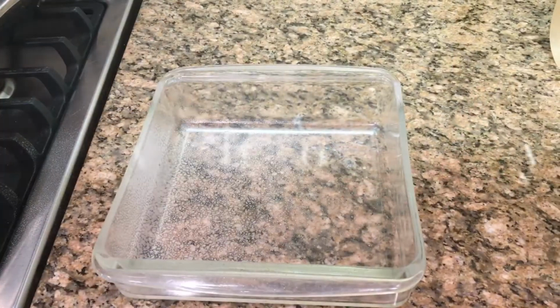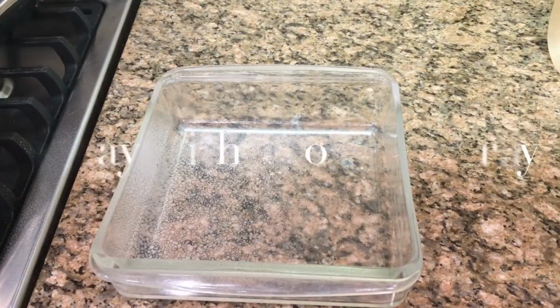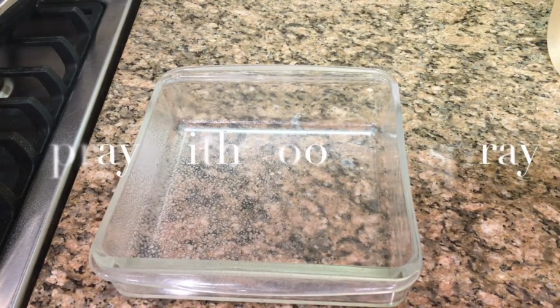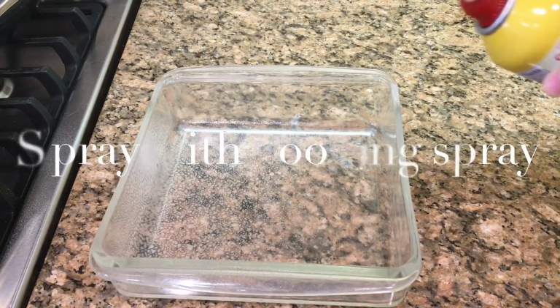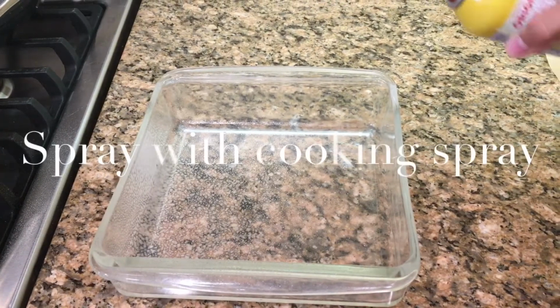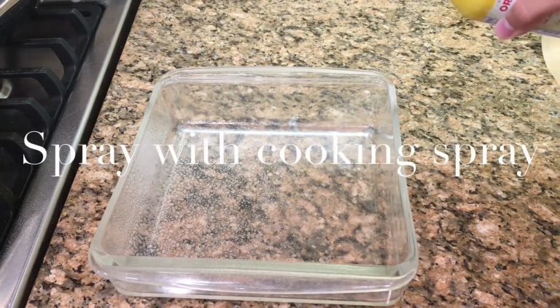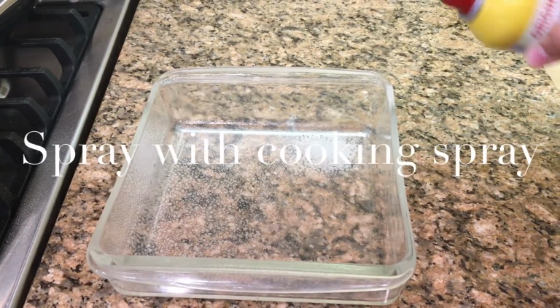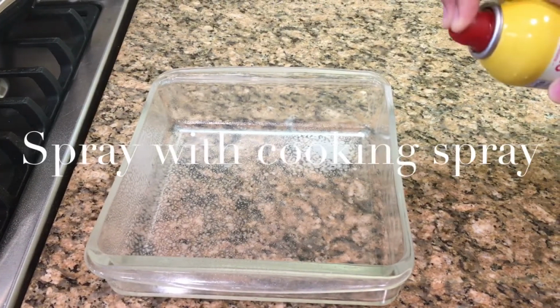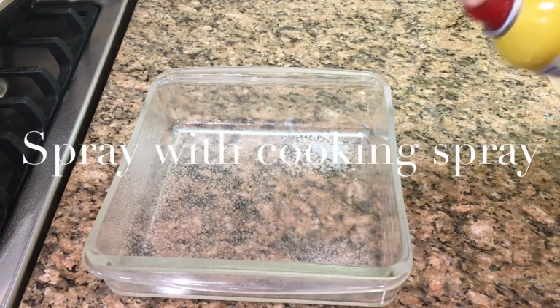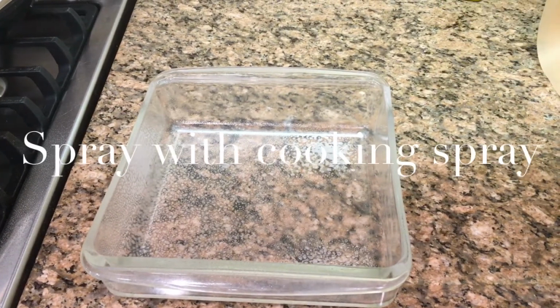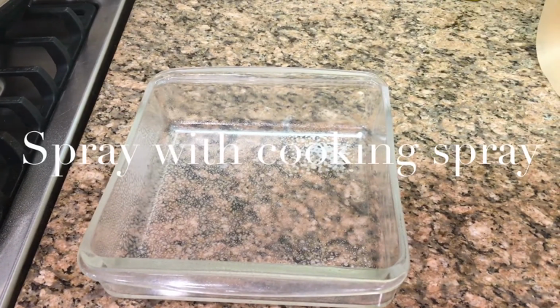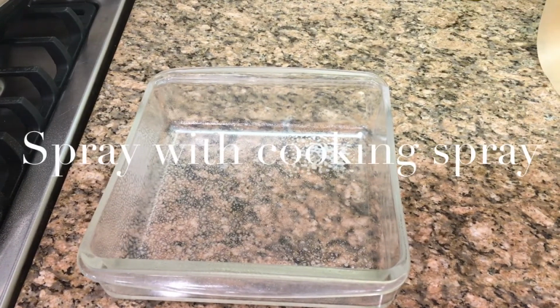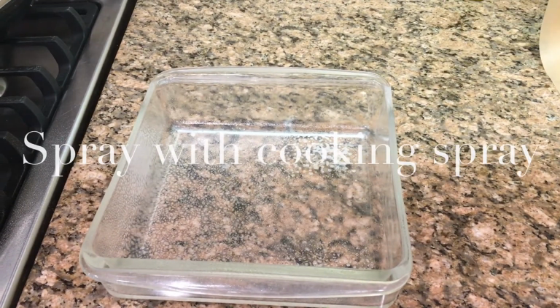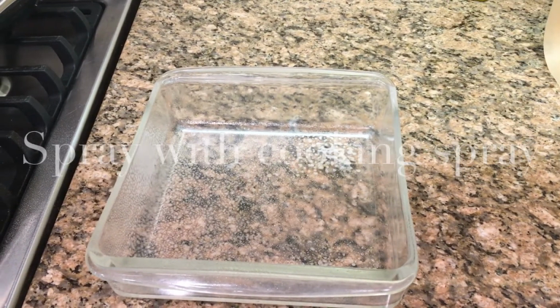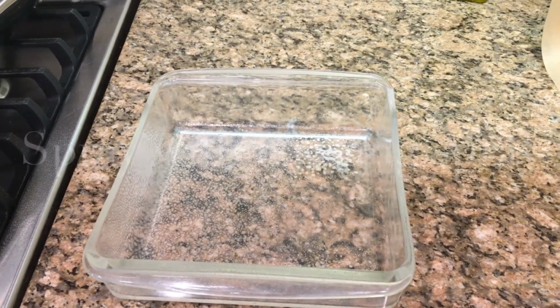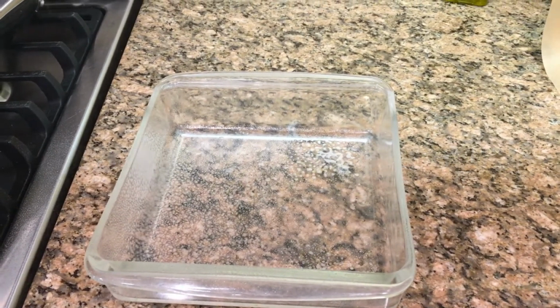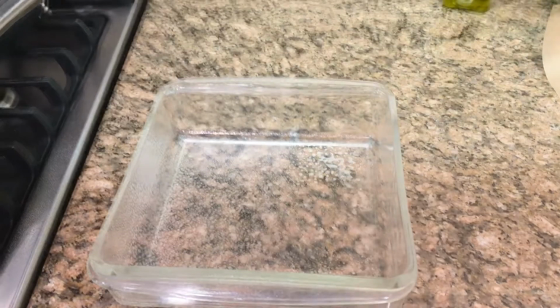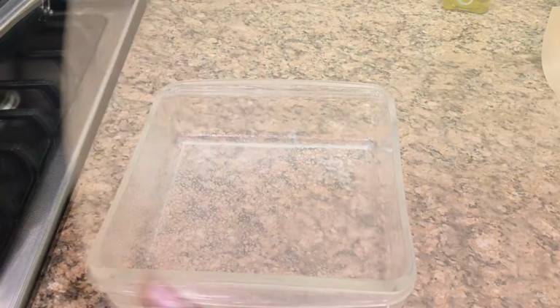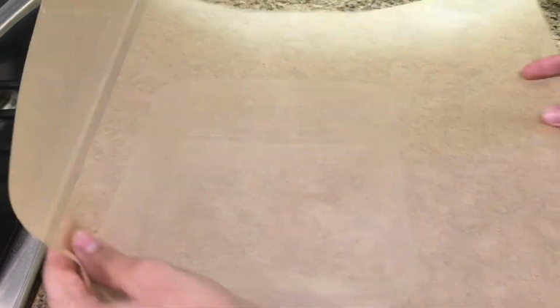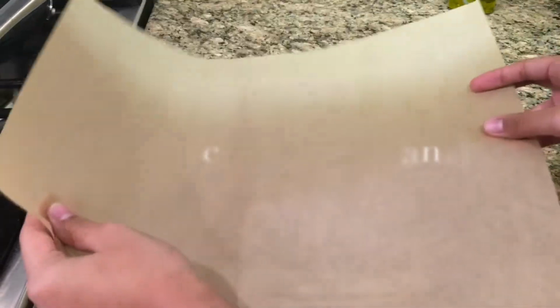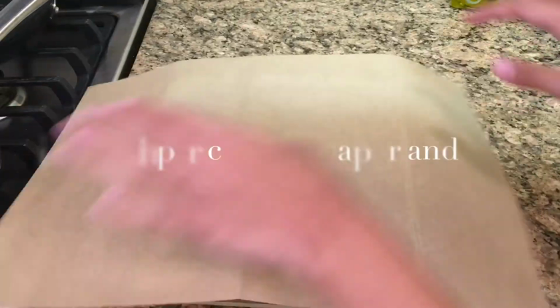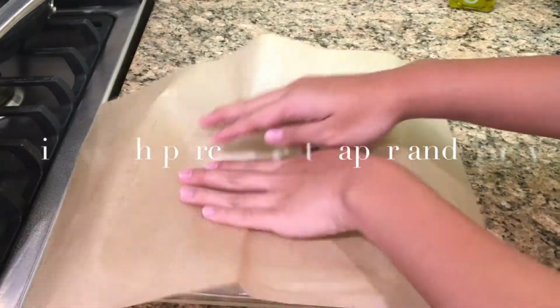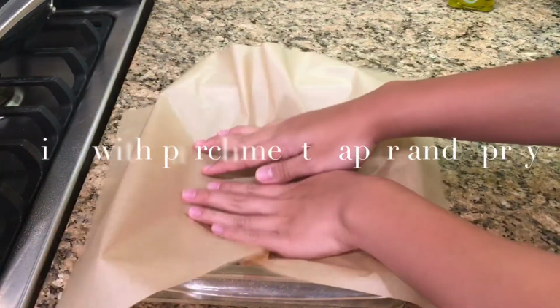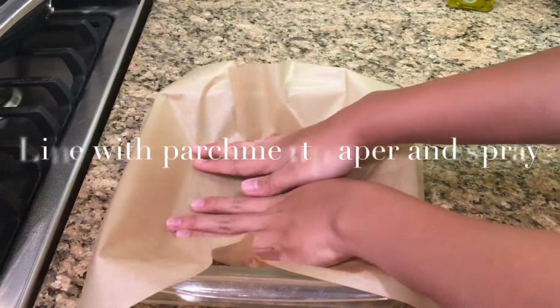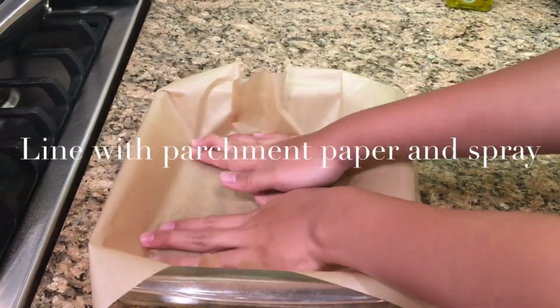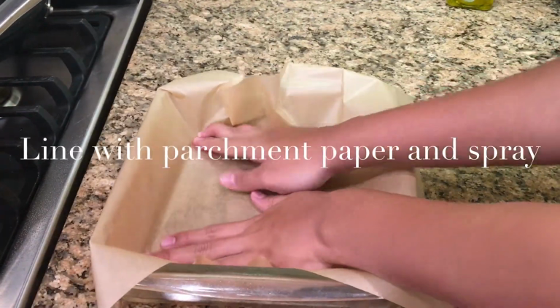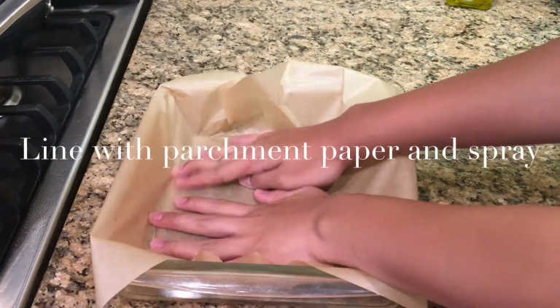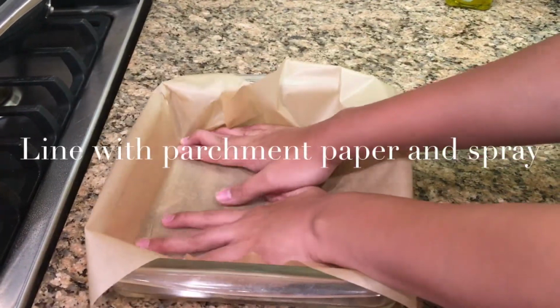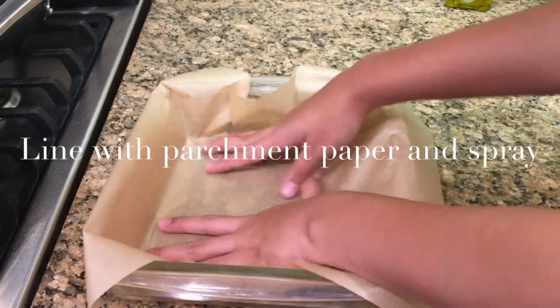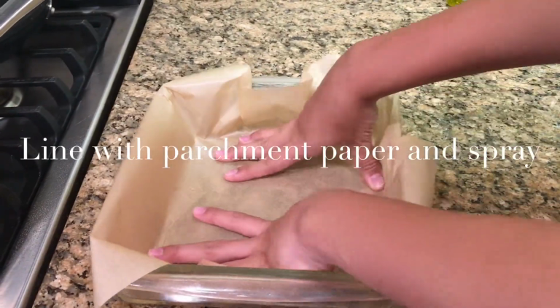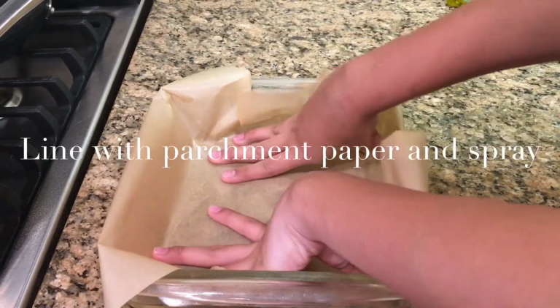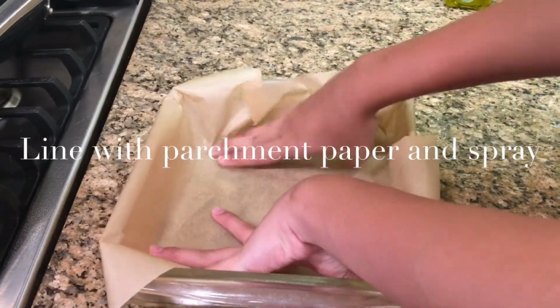Spray your pan with cooking spray. Cover in parchment paper and spray again.